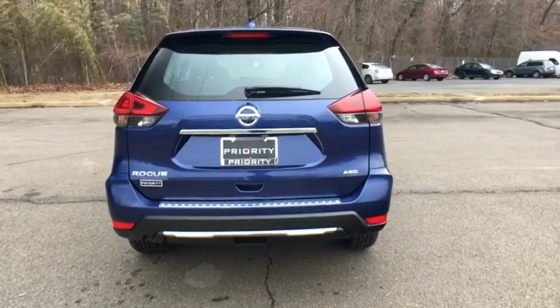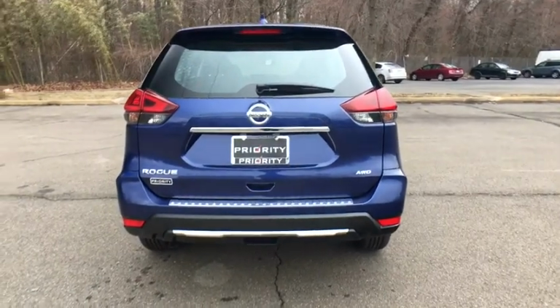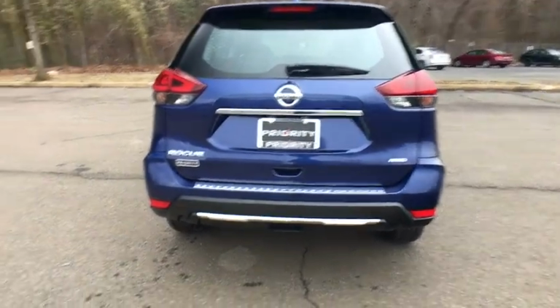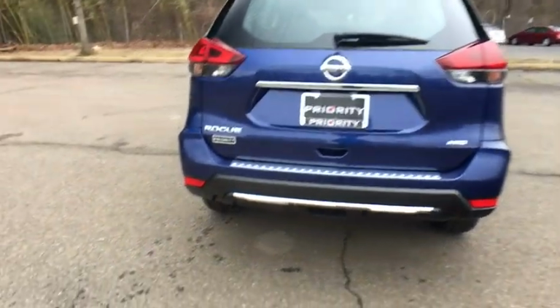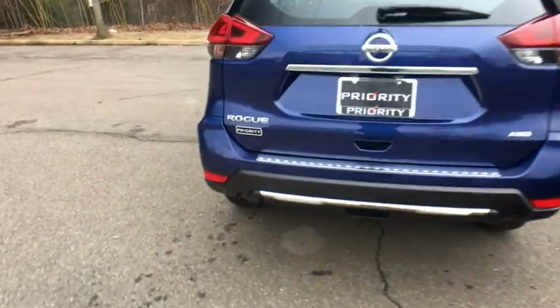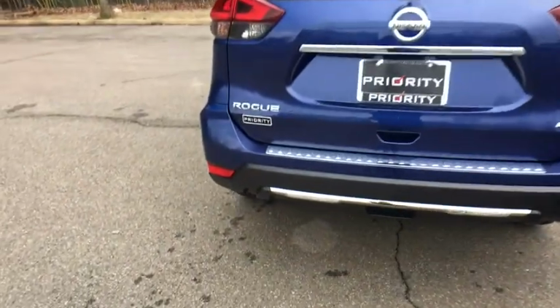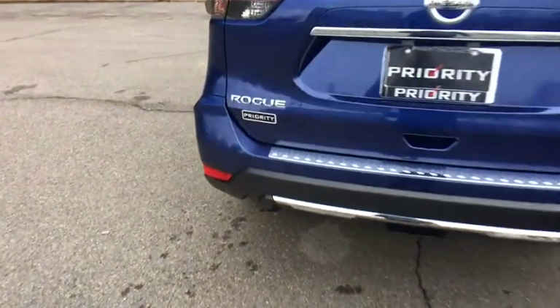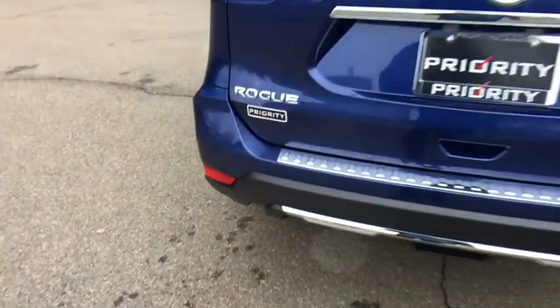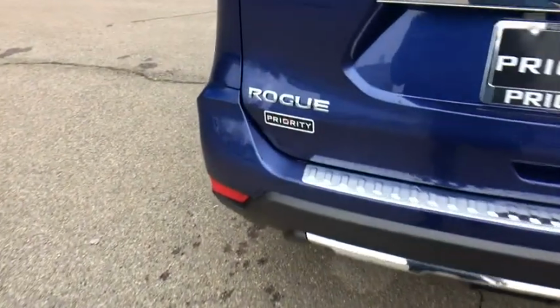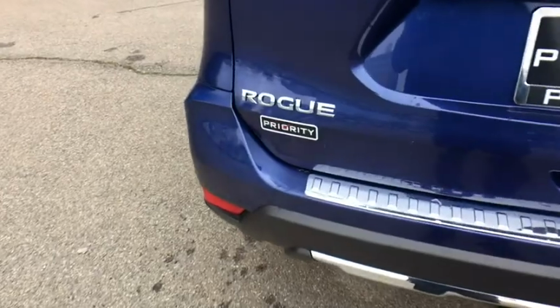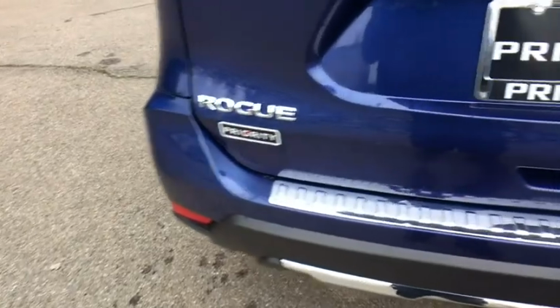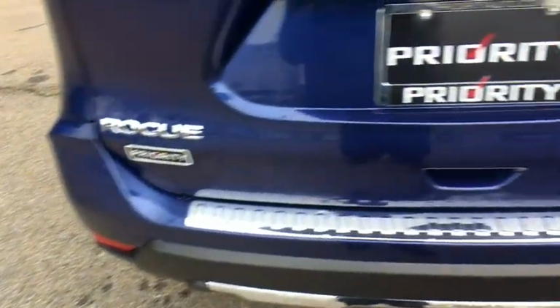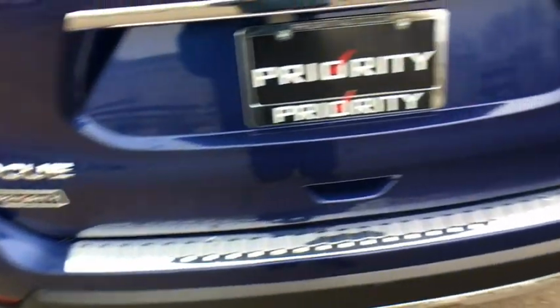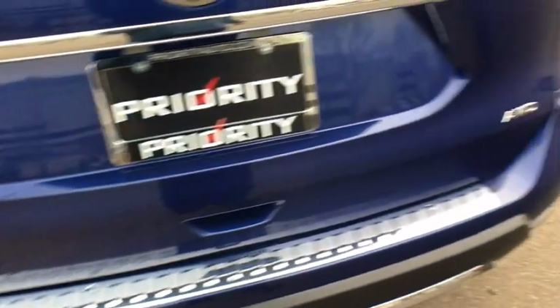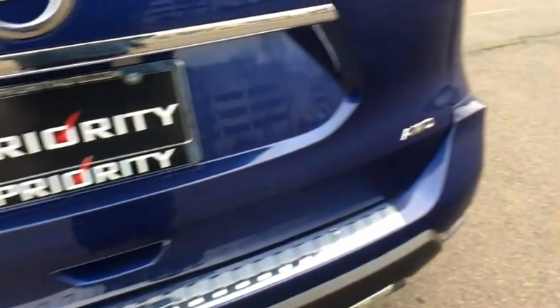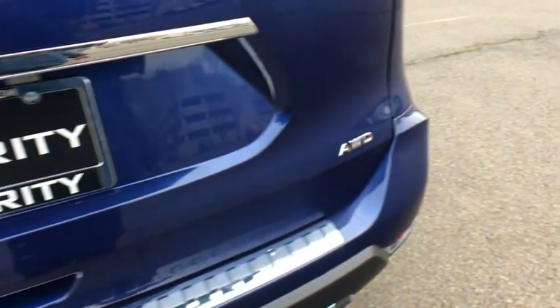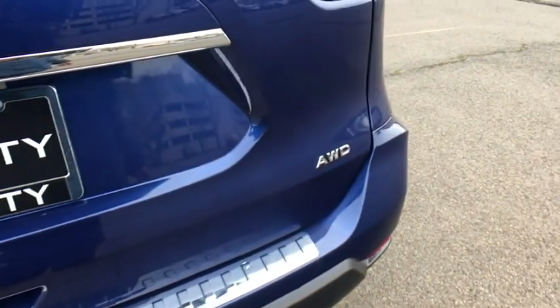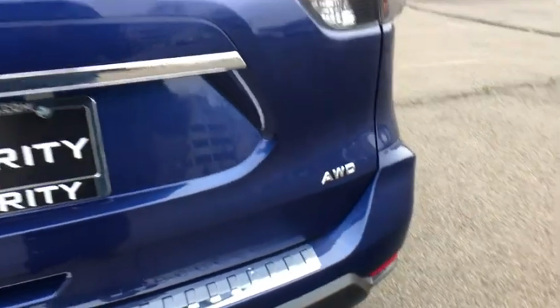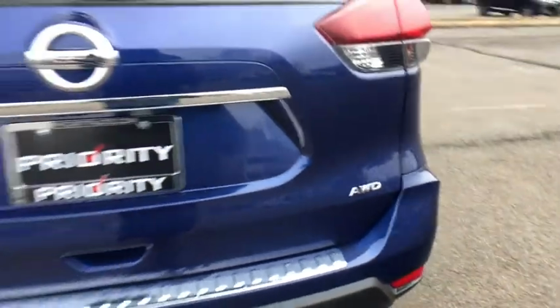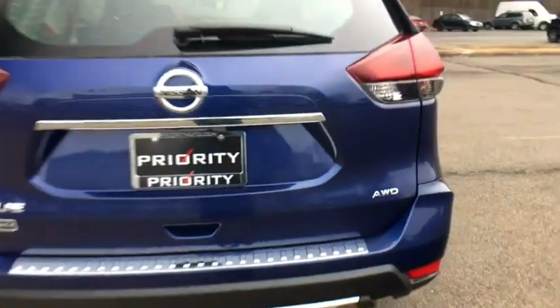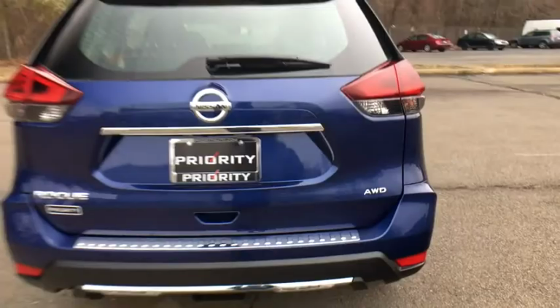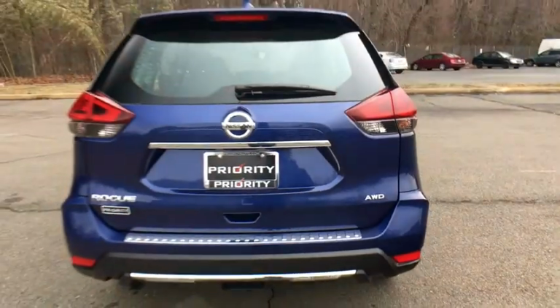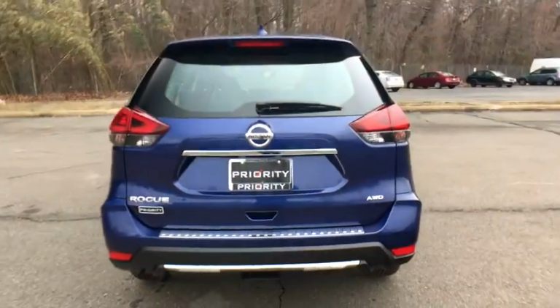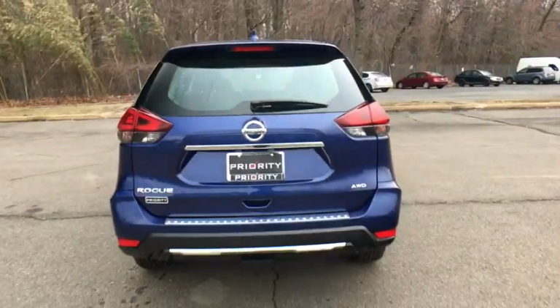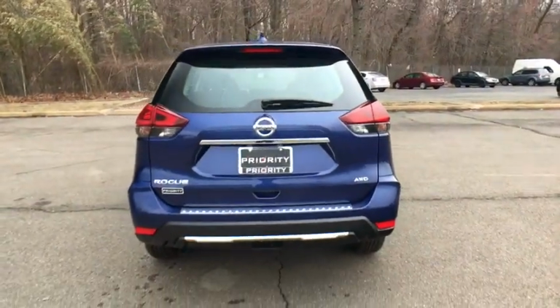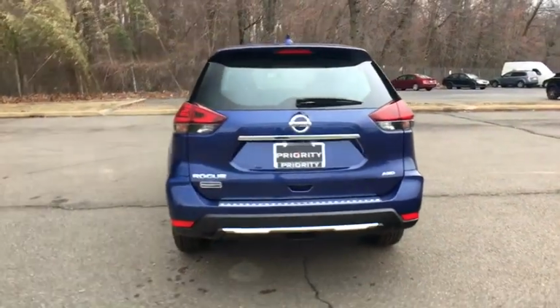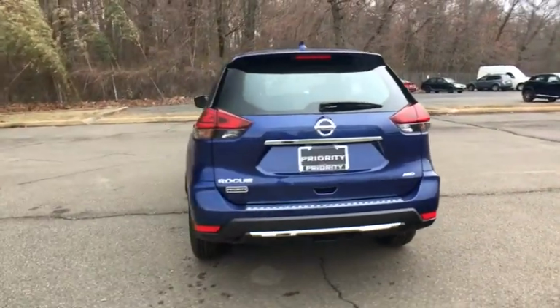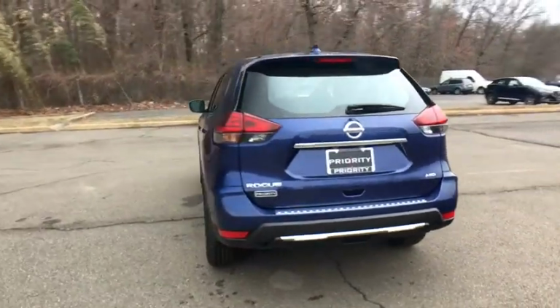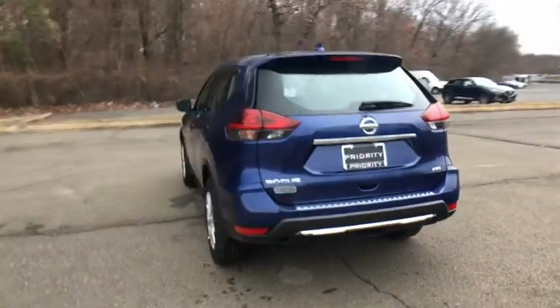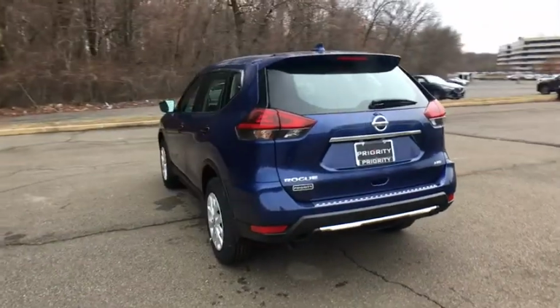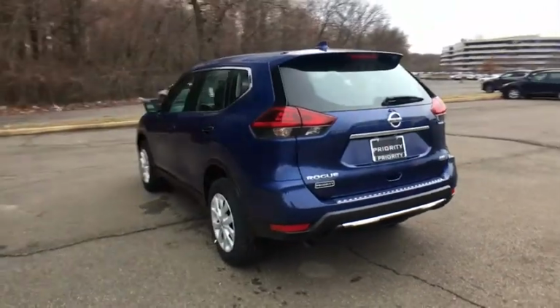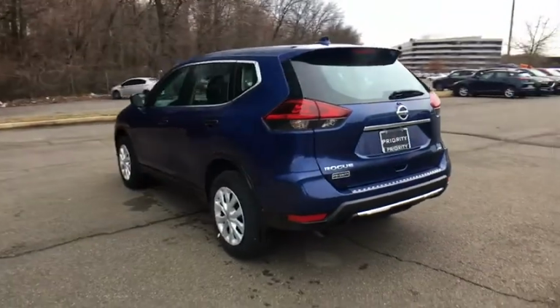This vehicle has less than 100 miles. Here are some of this vehicle's great options: traction control, dual airbags, power steering, four-wheel disc brakes, center armrest, power windows, electronic stability control.